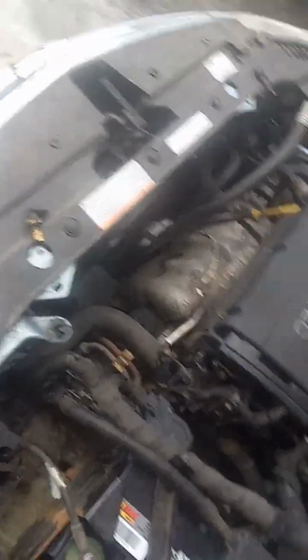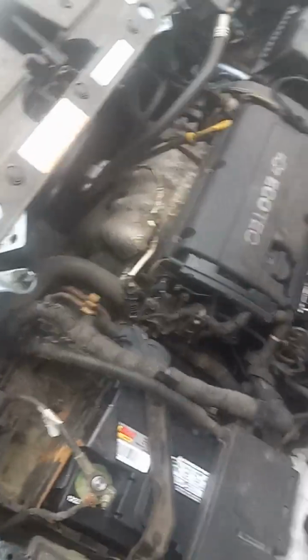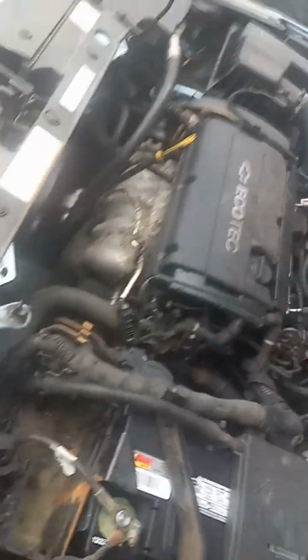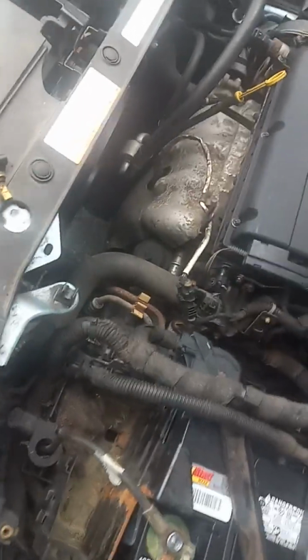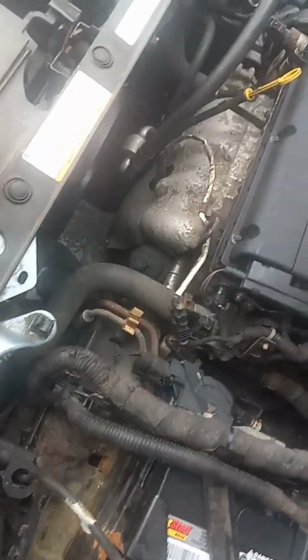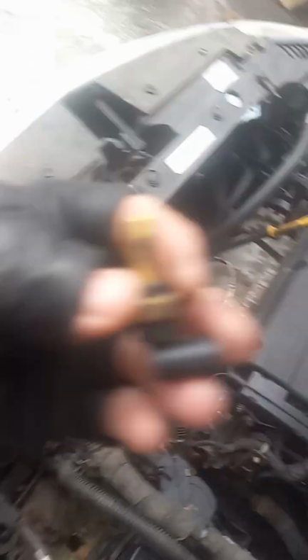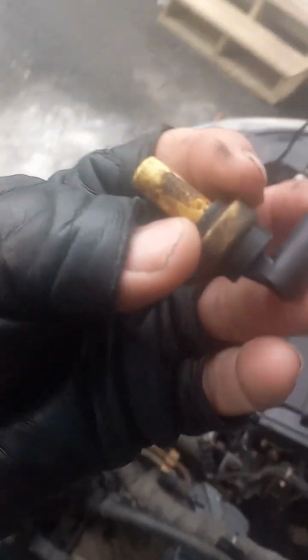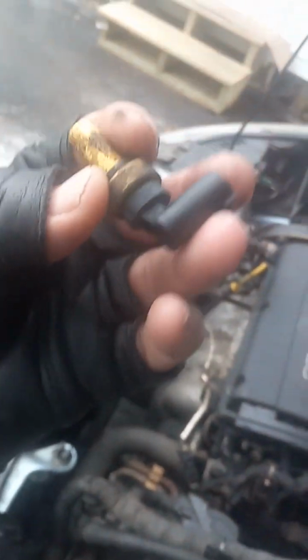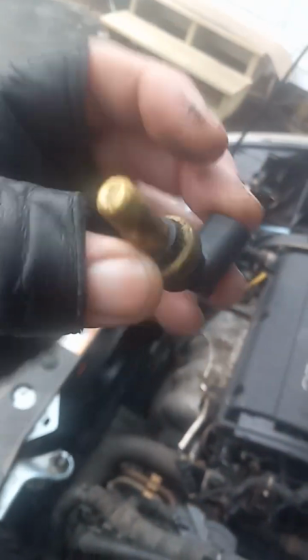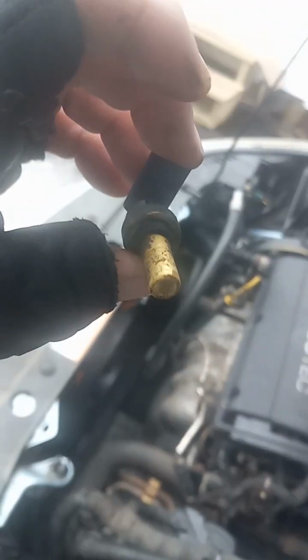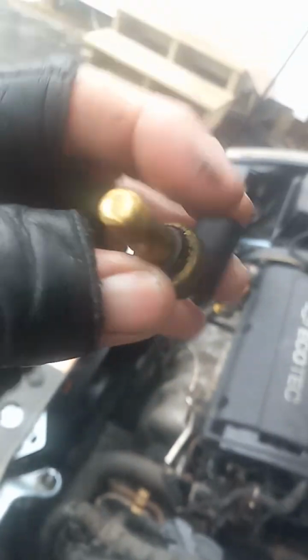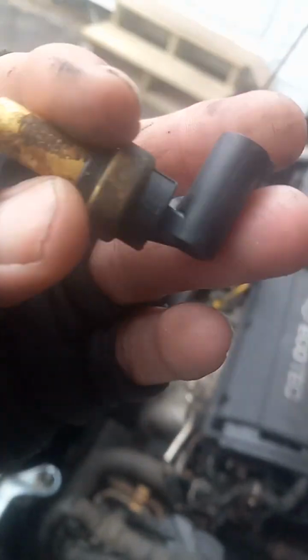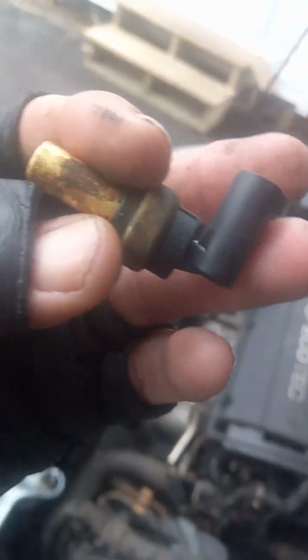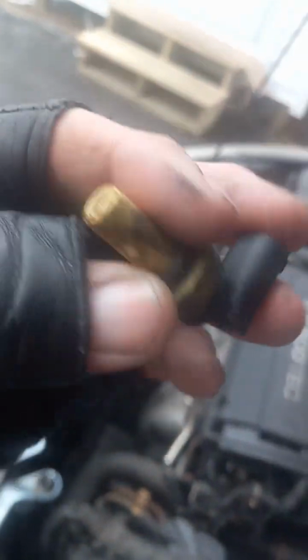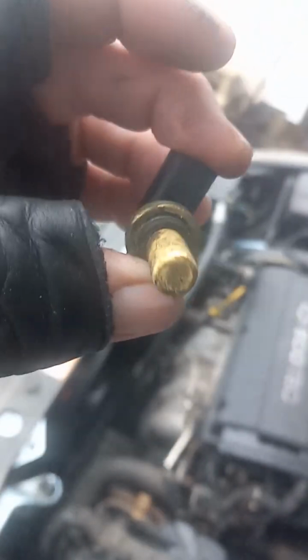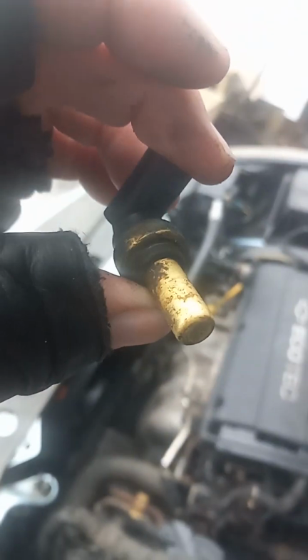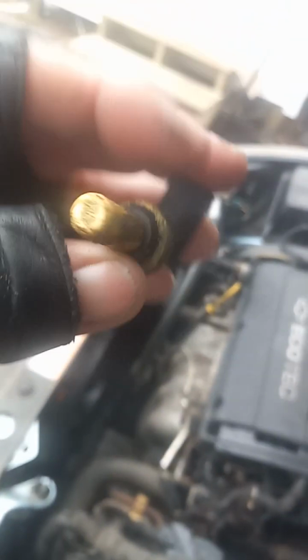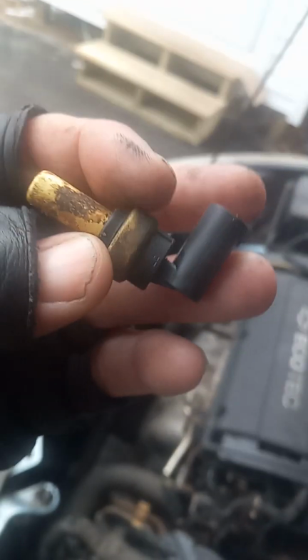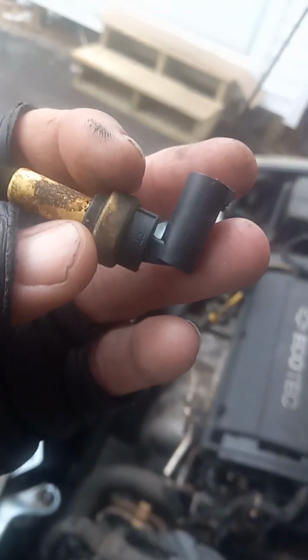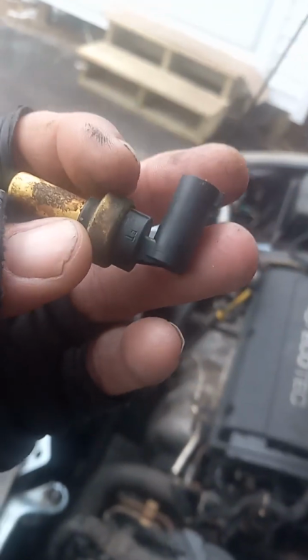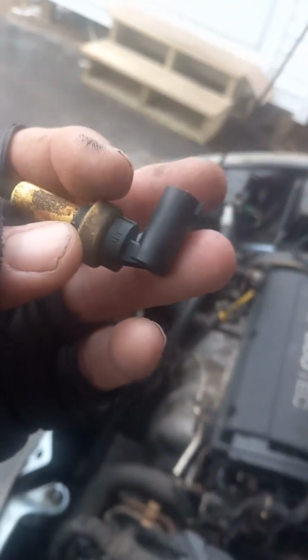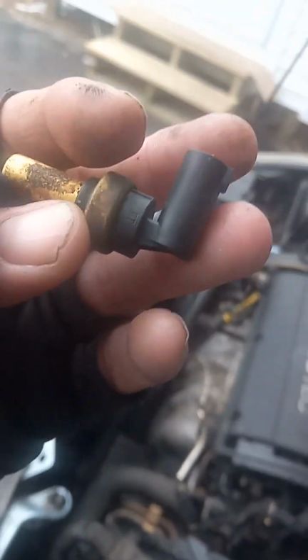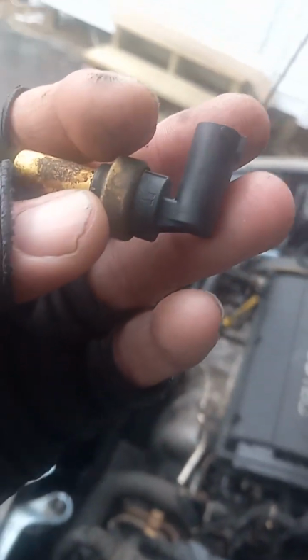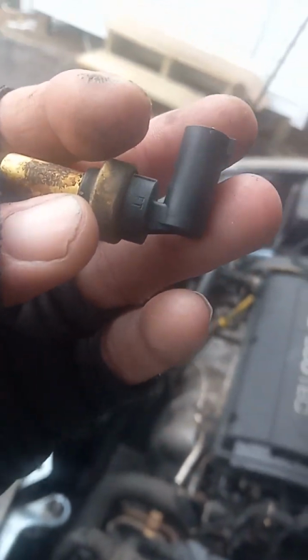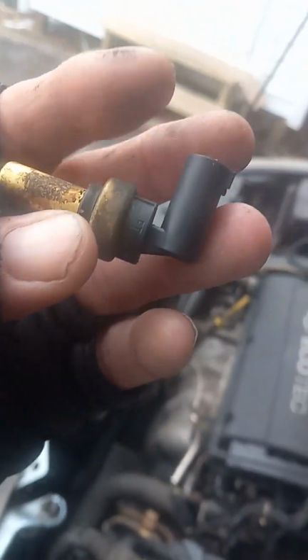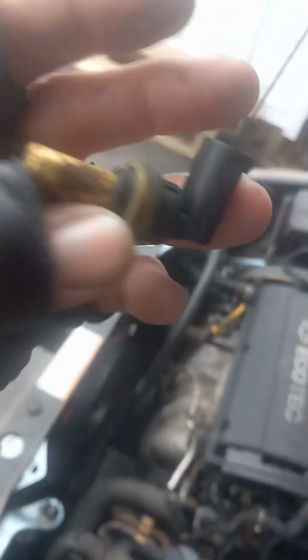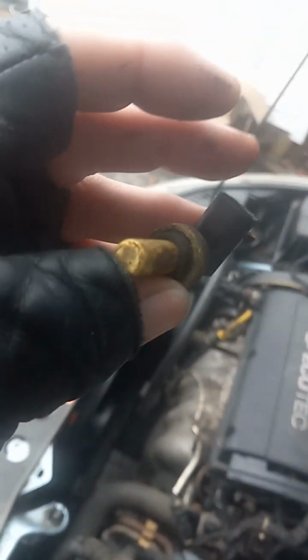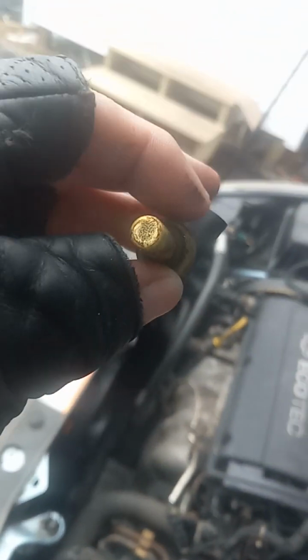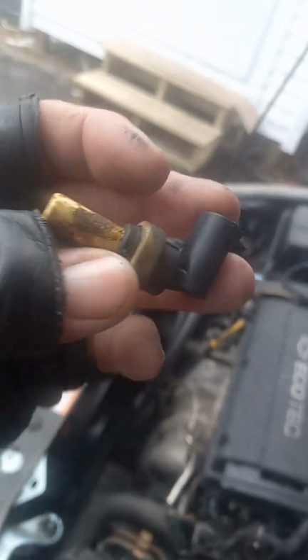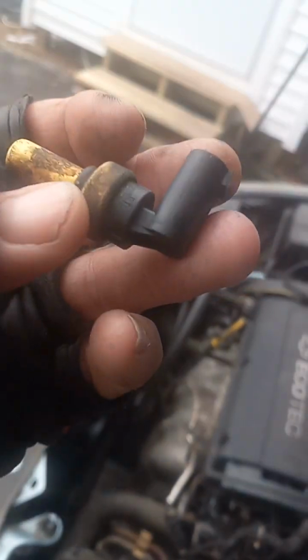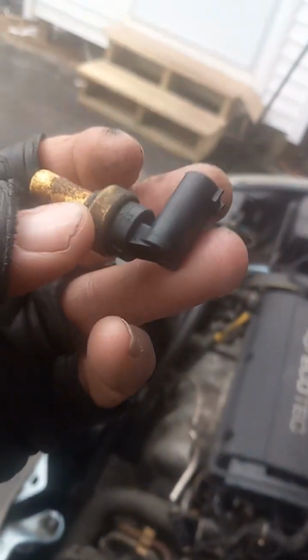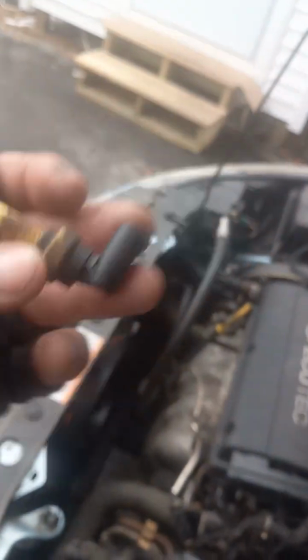I'm going to teach you today how to change your own sensor right here. See this sensor — if you get a light on your dashboard saying 'AC off due to high temperature engine,' this is mainly gonna be the problem right here.